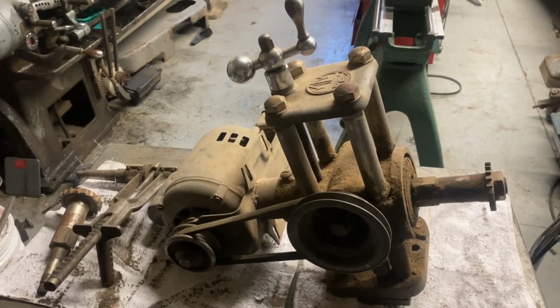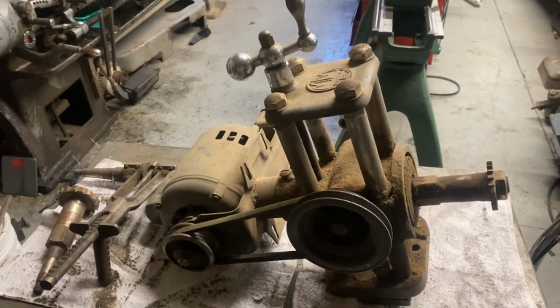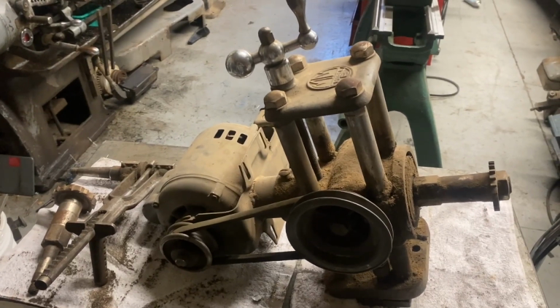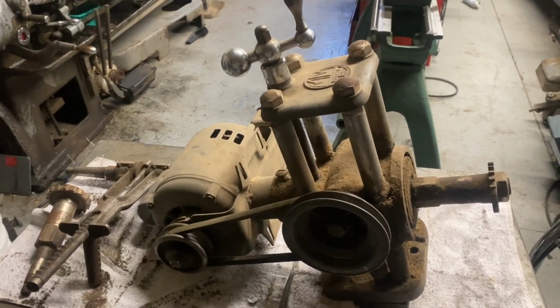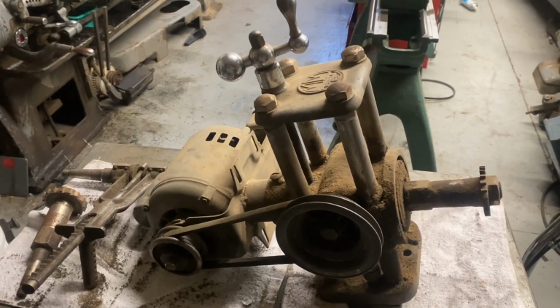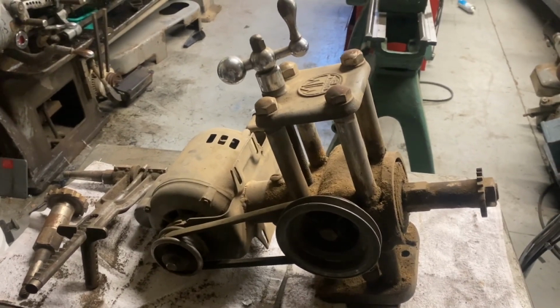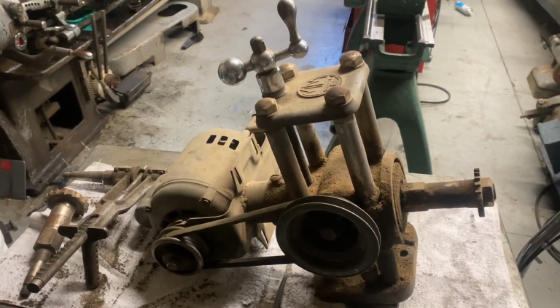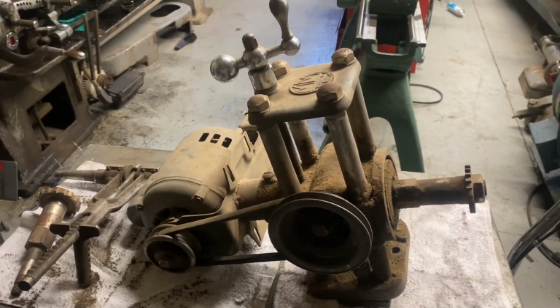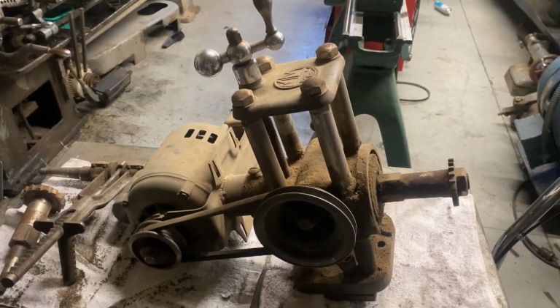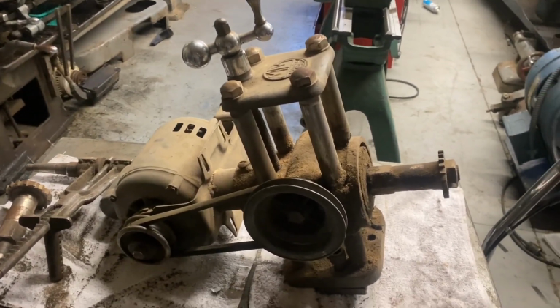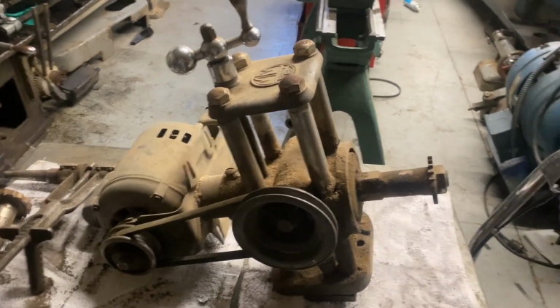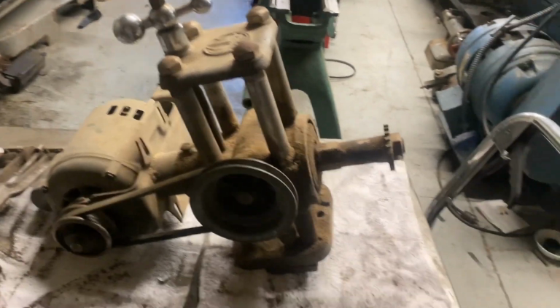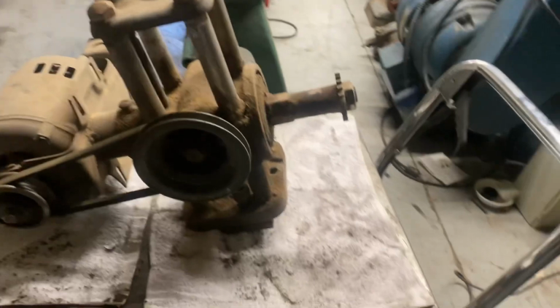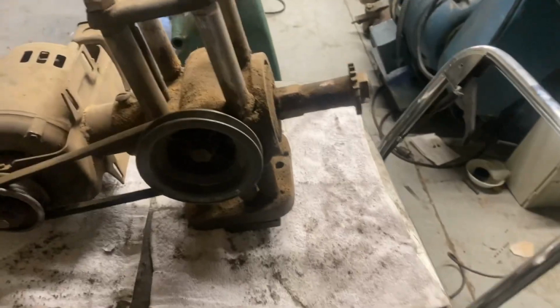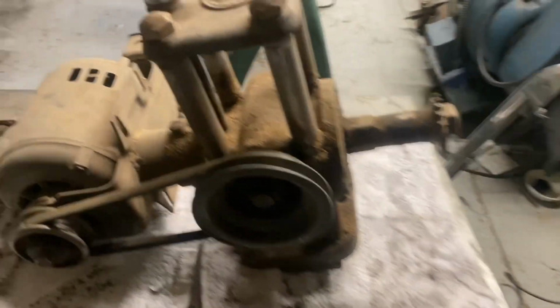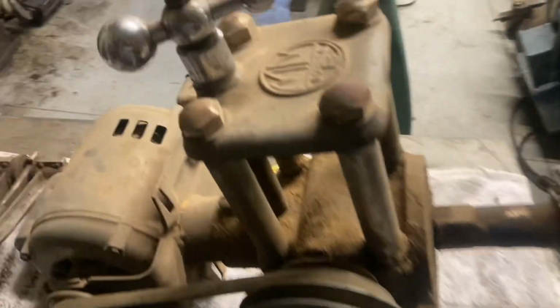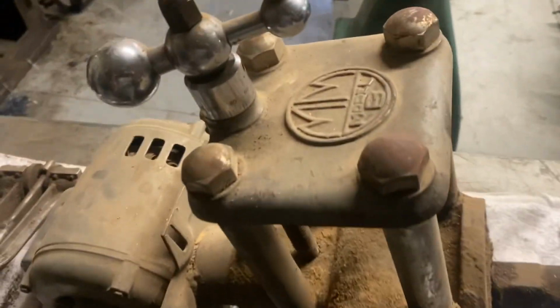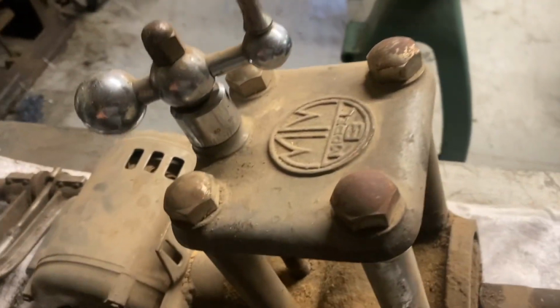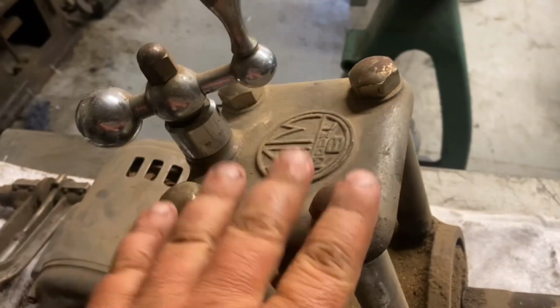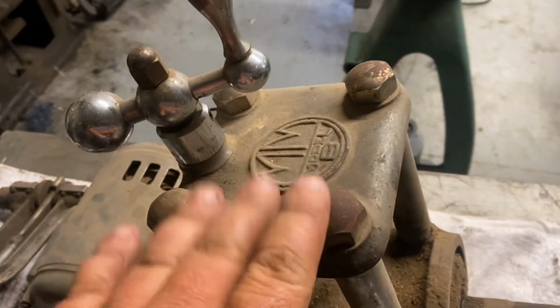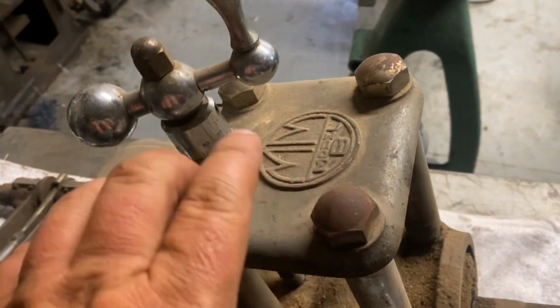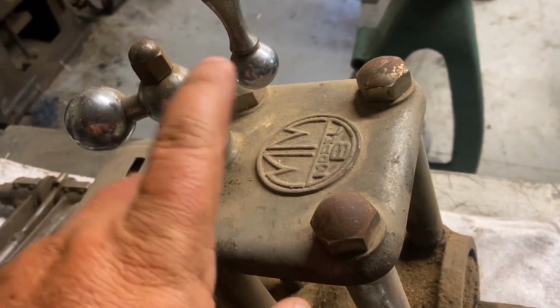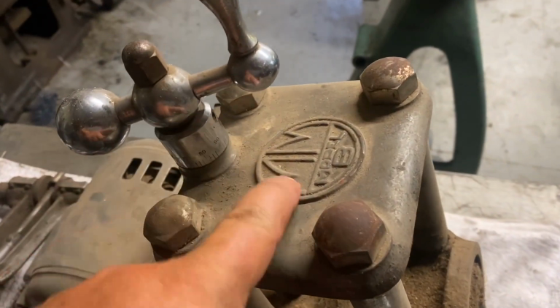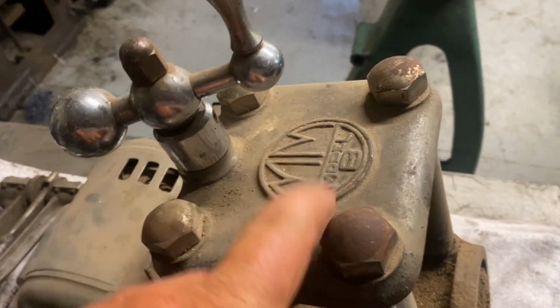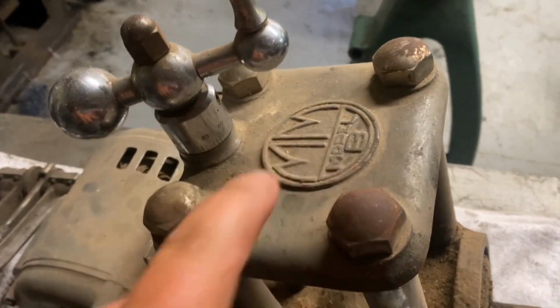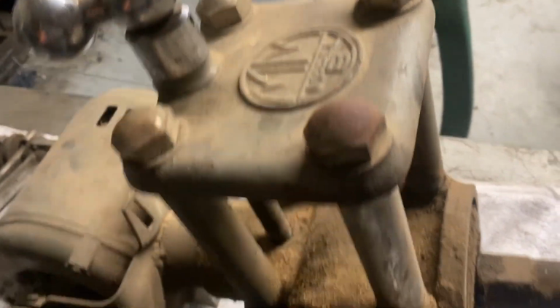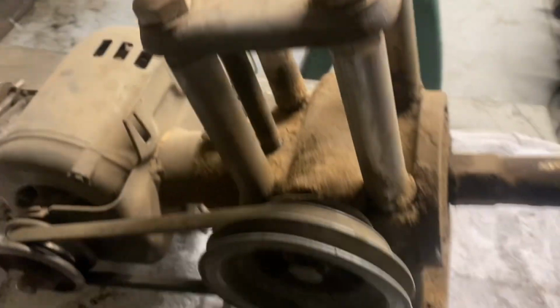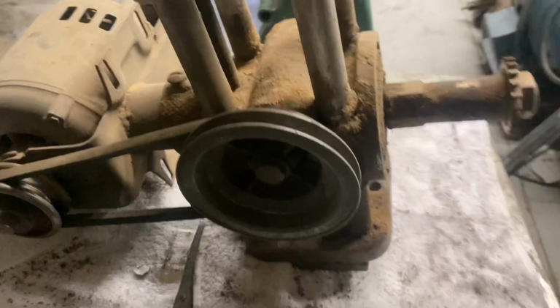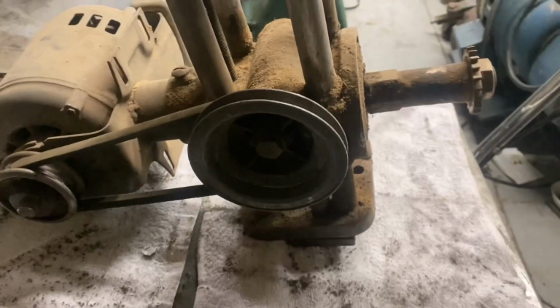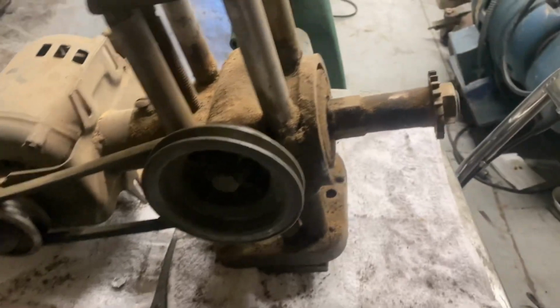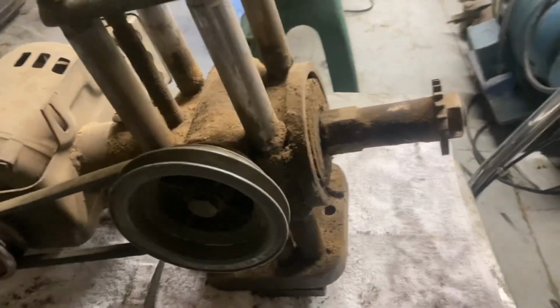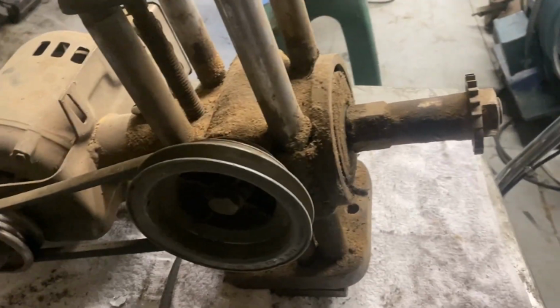Hi, this is Adam of Small Town Machine Shop. Today we're looking at this — well, it's not really little — it's a Master Mills Model B Lathe Toolpost Mounted Milling Machine.